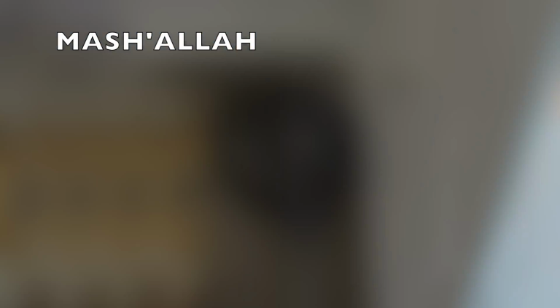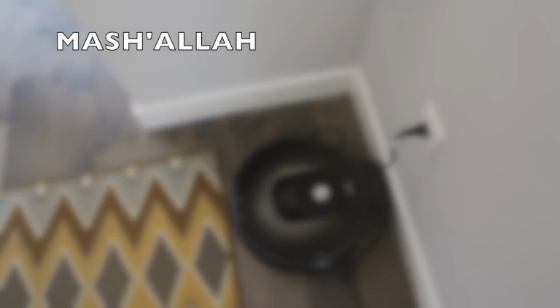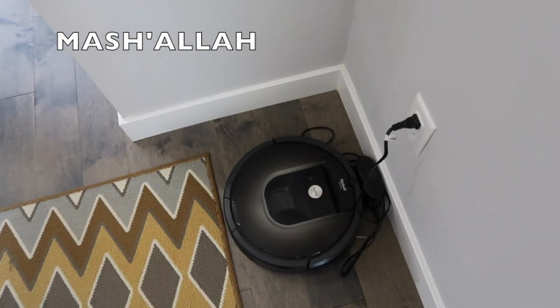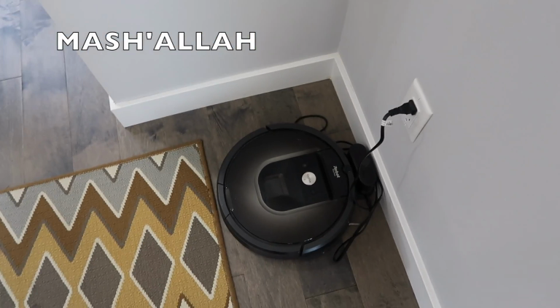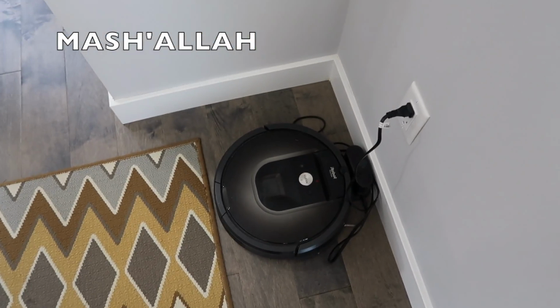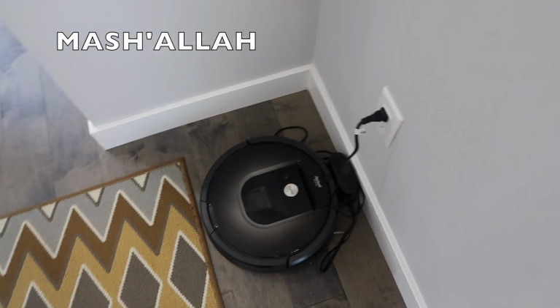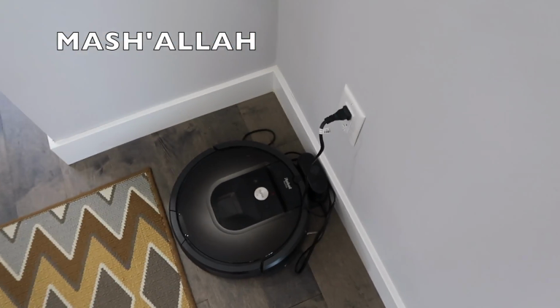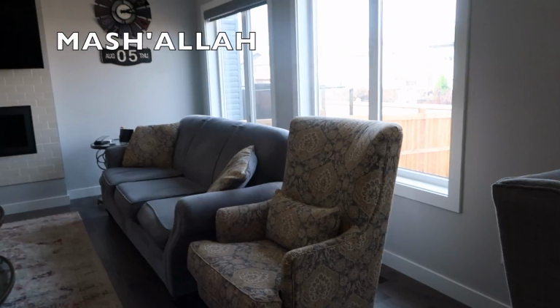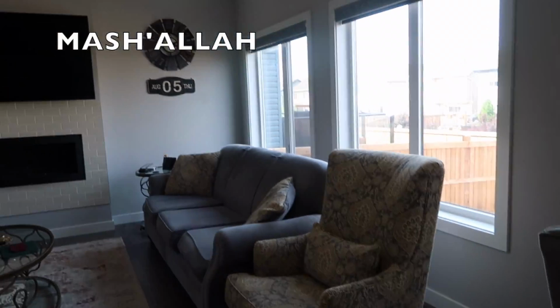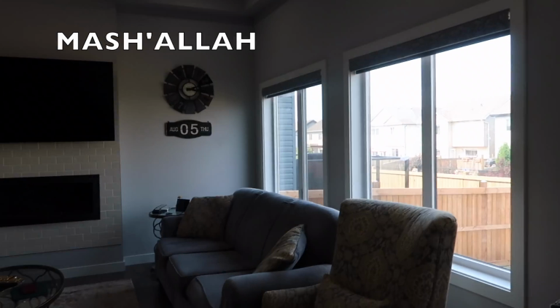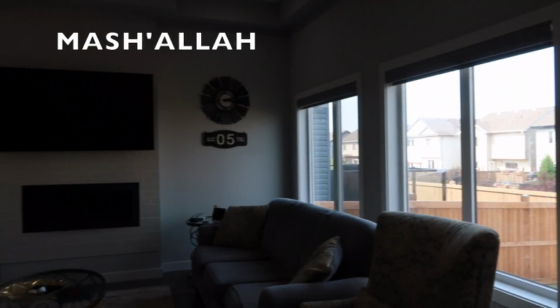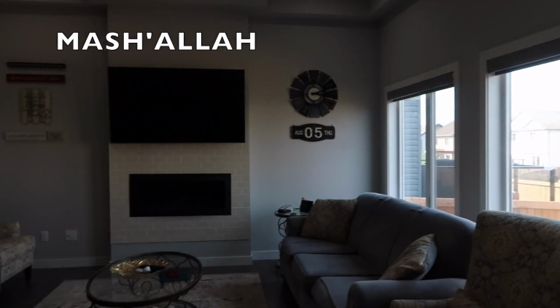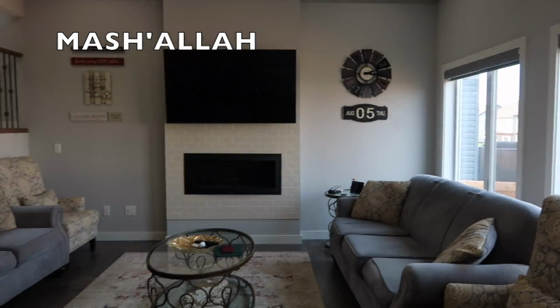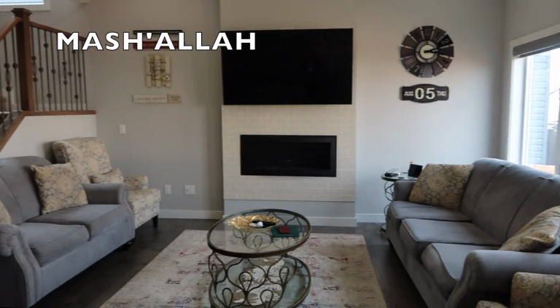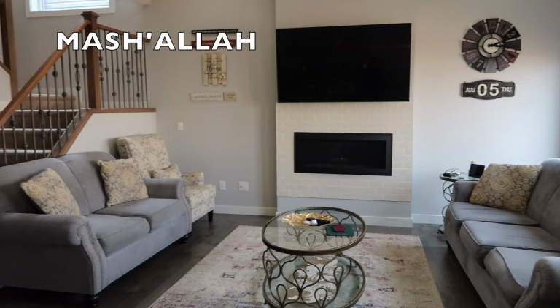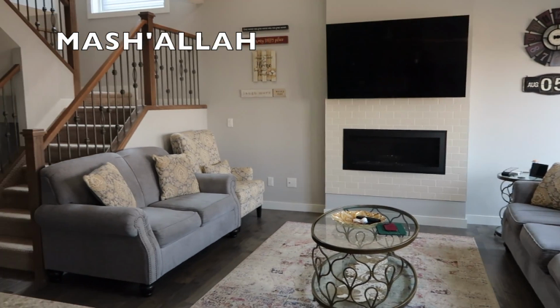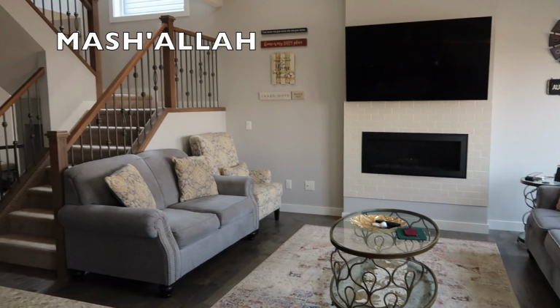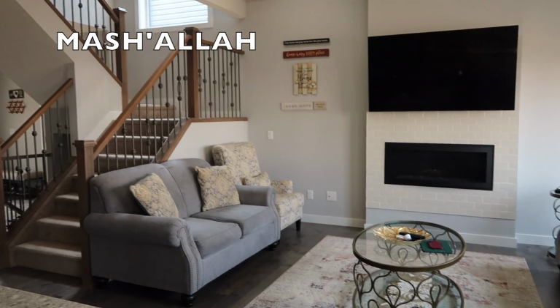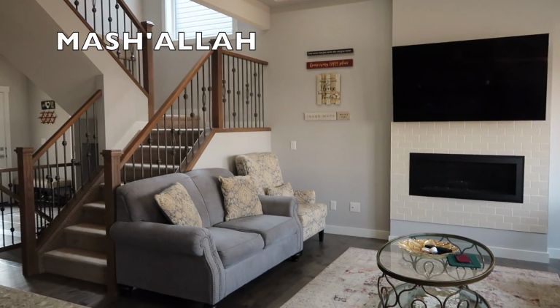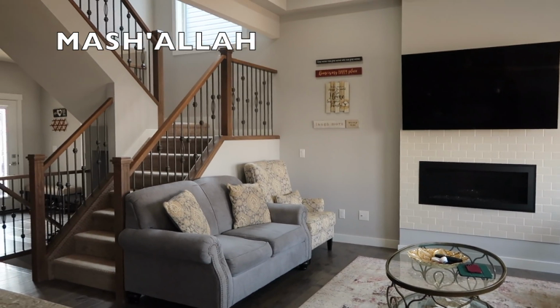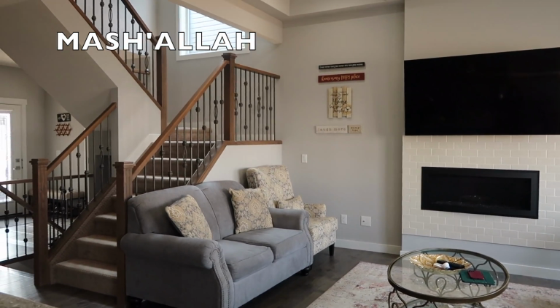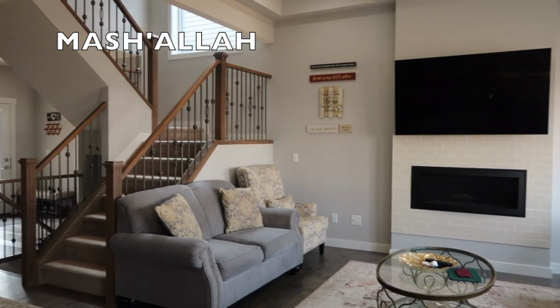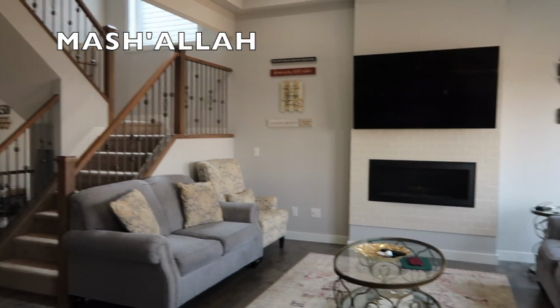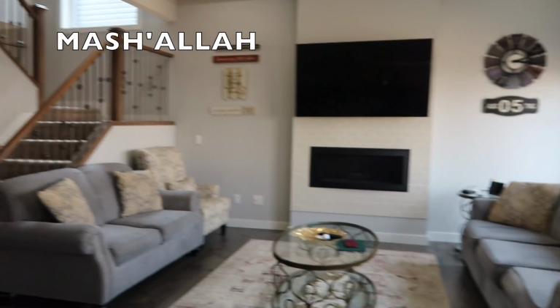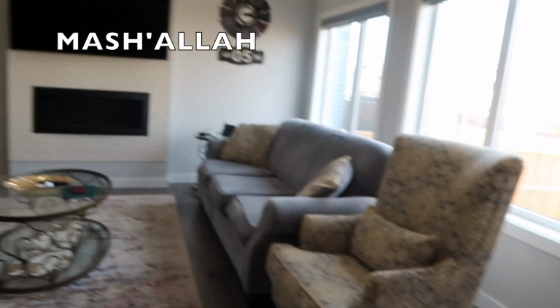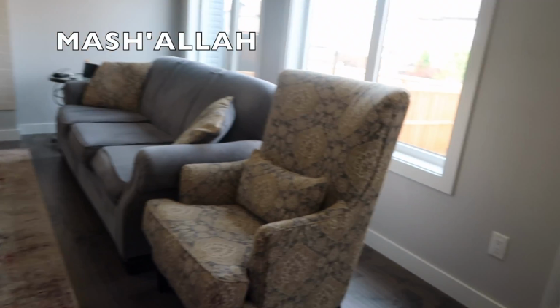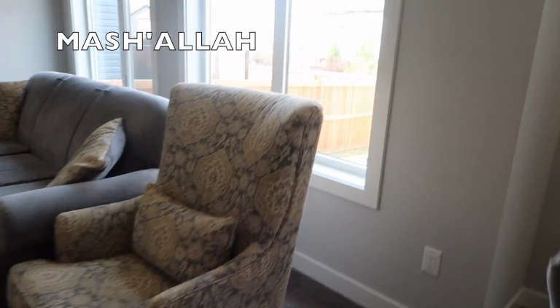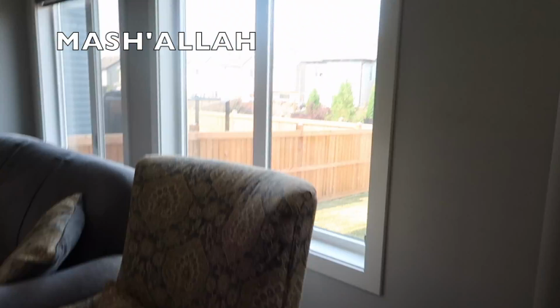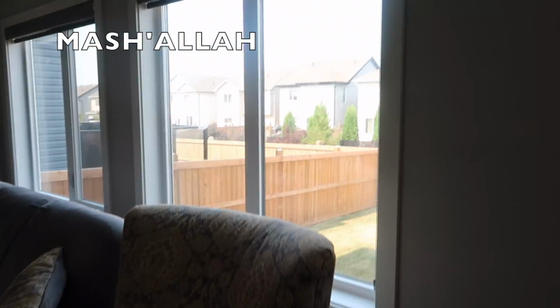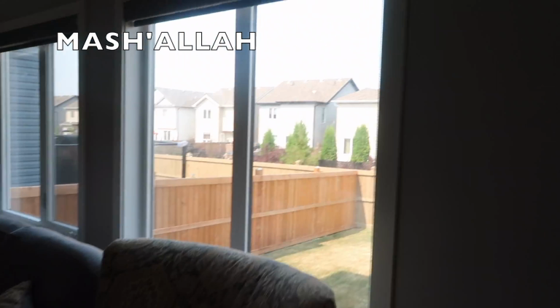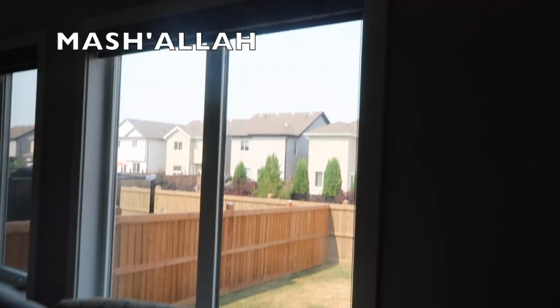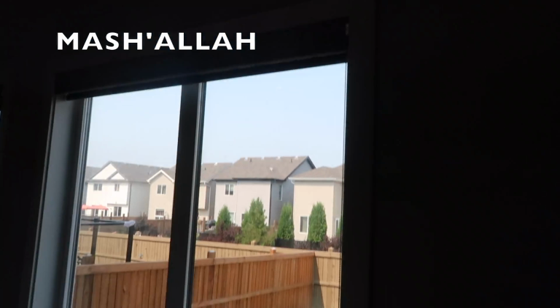Then we have our fire feature, and this is our family room. That's the stairs again and we have two big windows.